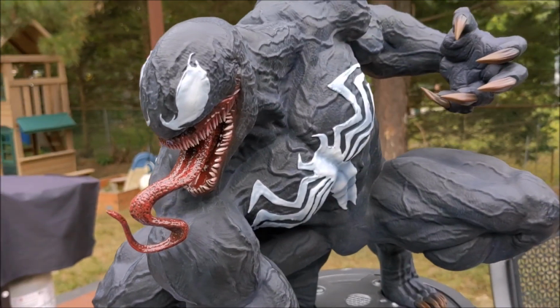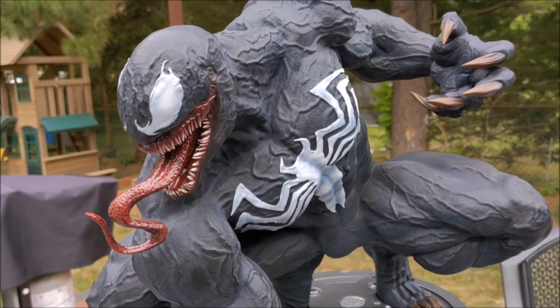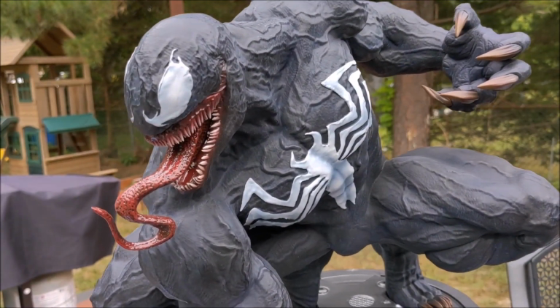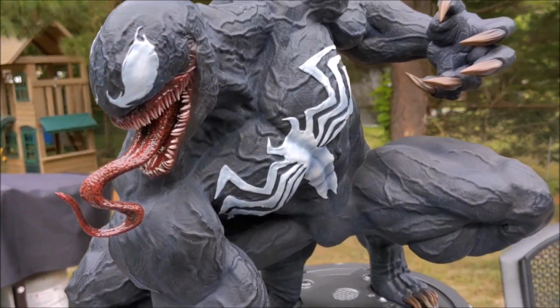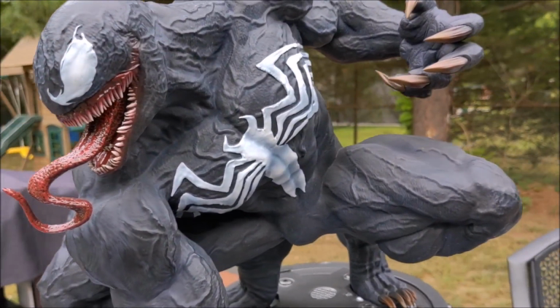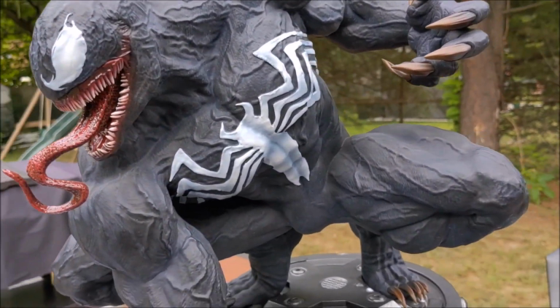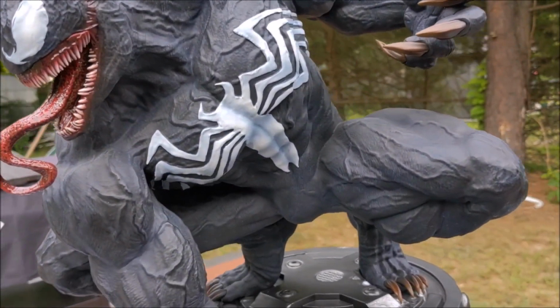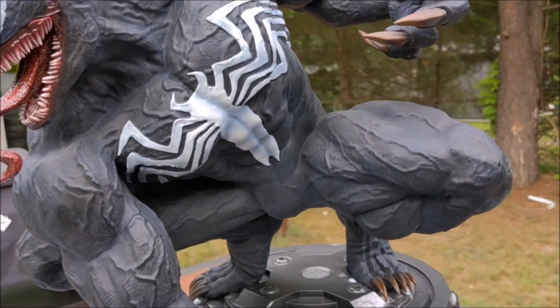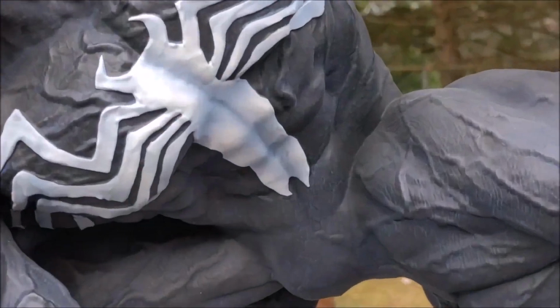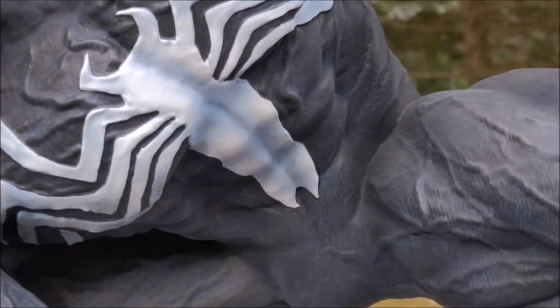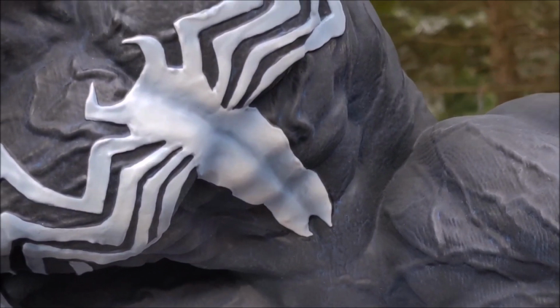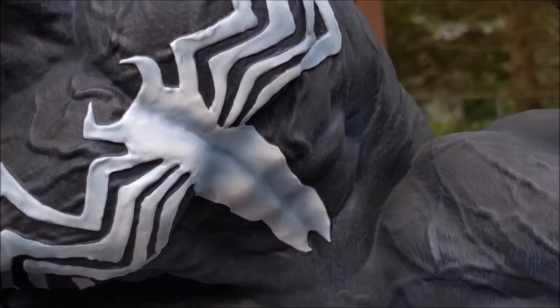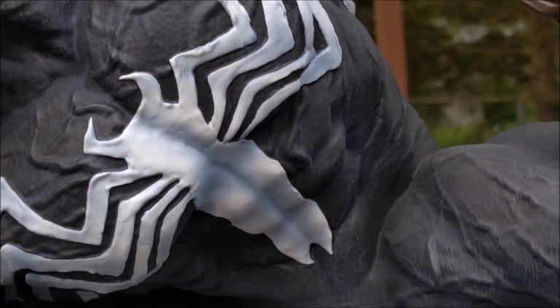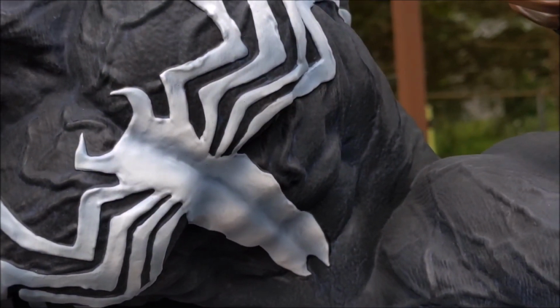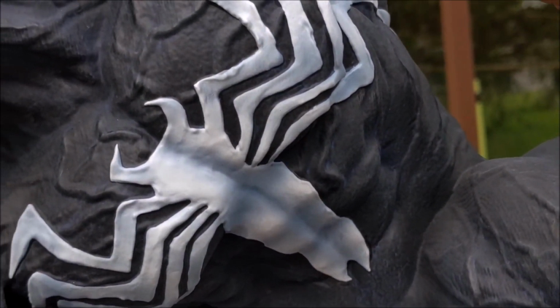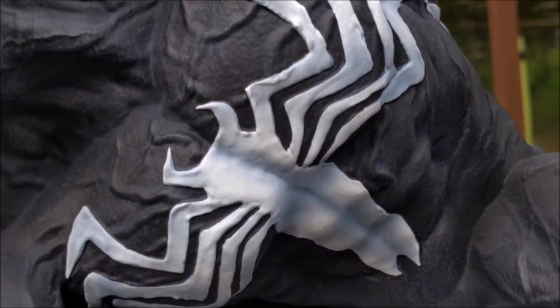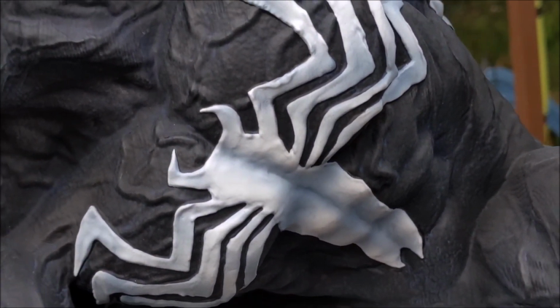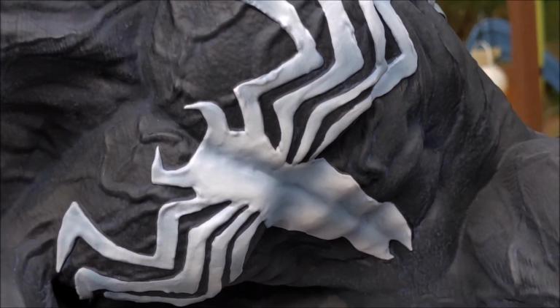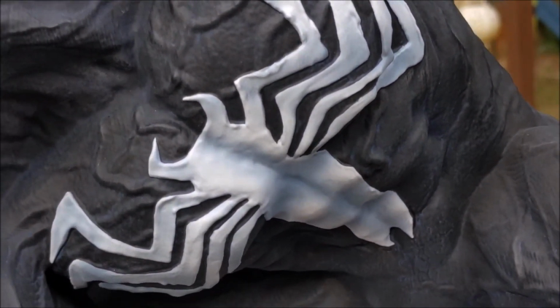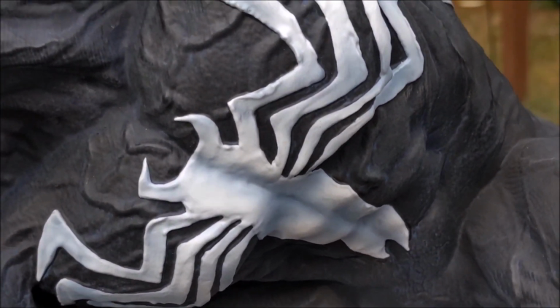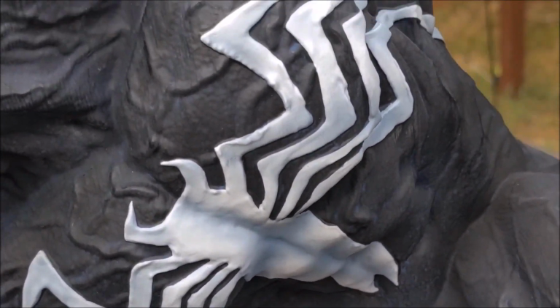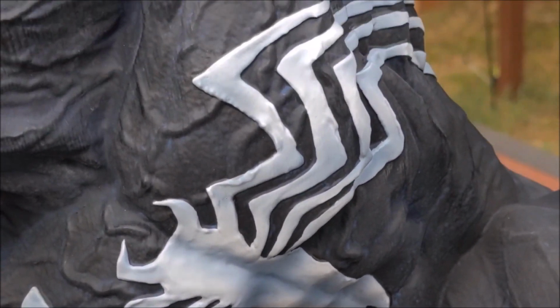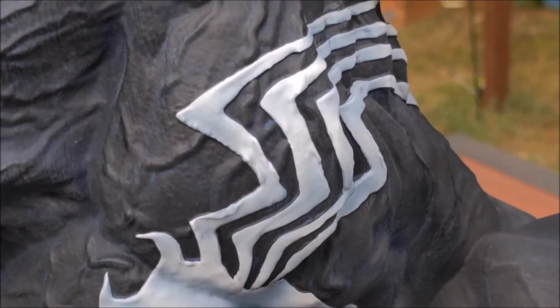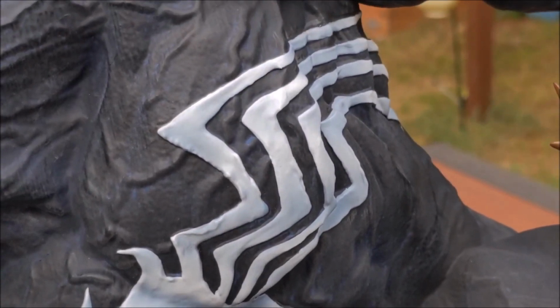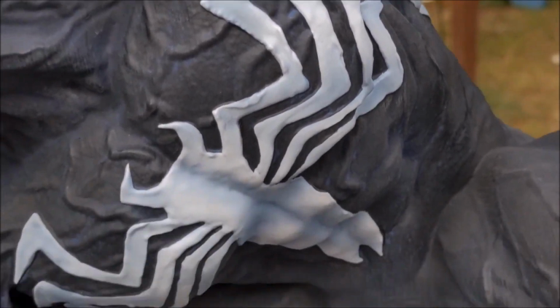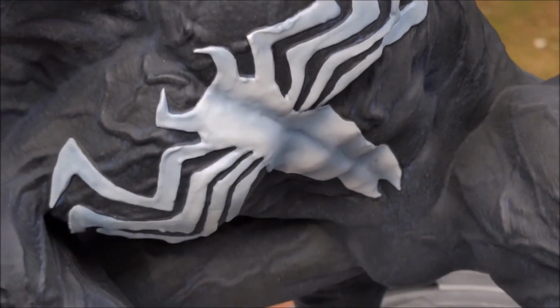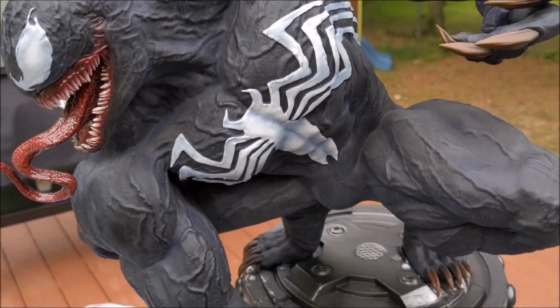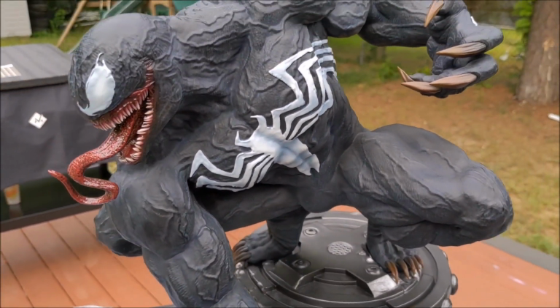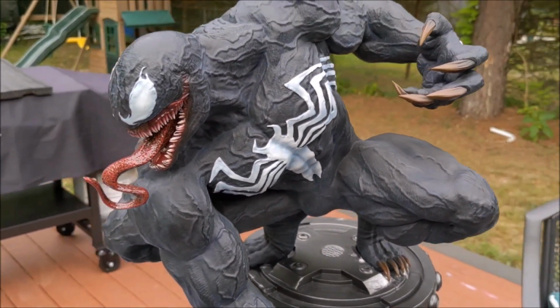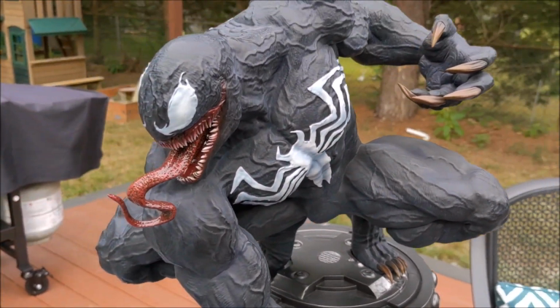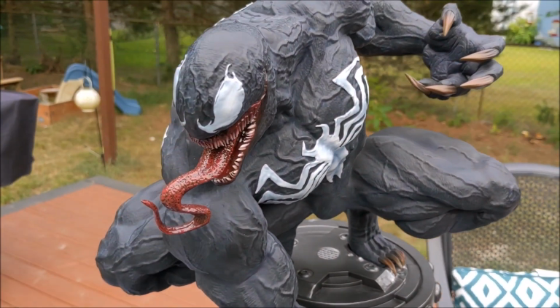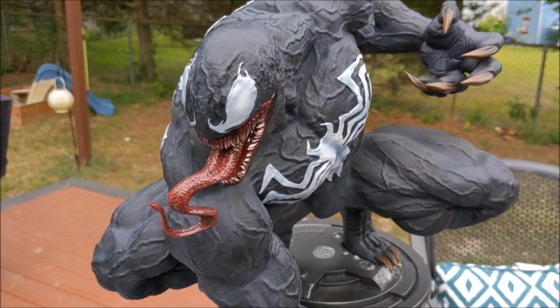I like the shading on the logo — it has some blue hints to it. But sometimes the logos are made too dirty; in this case, I like the color of it.